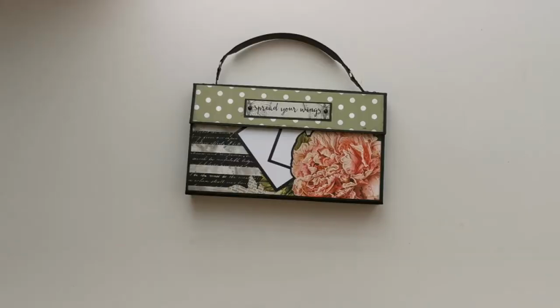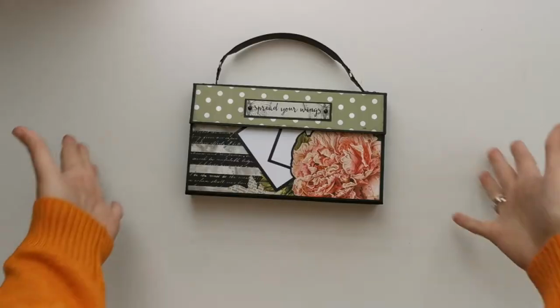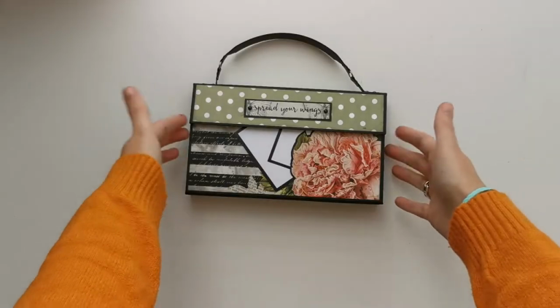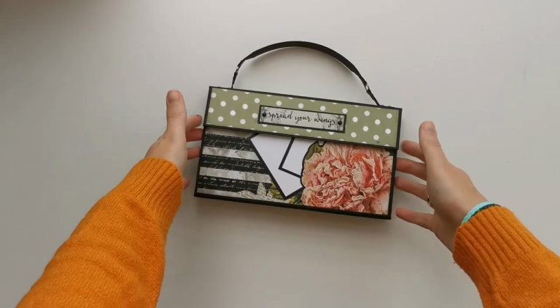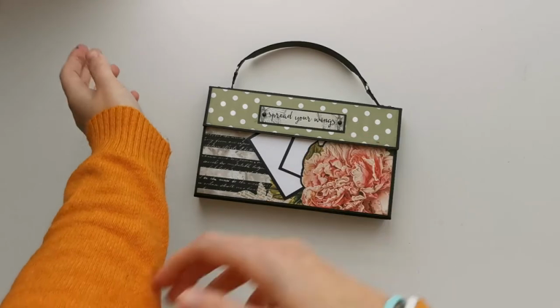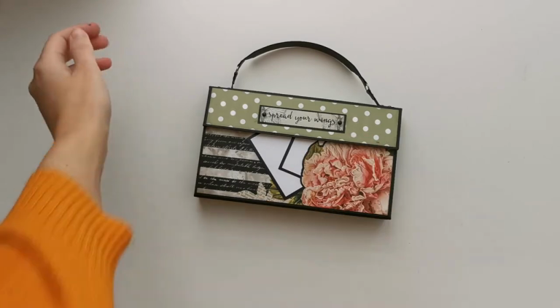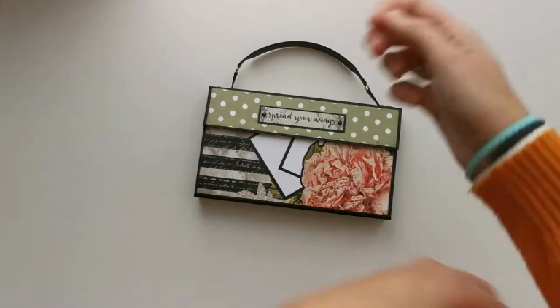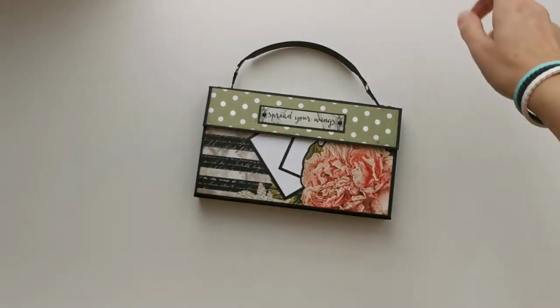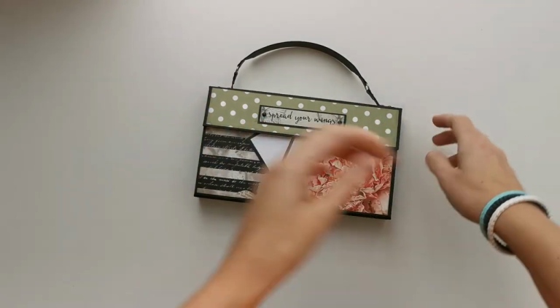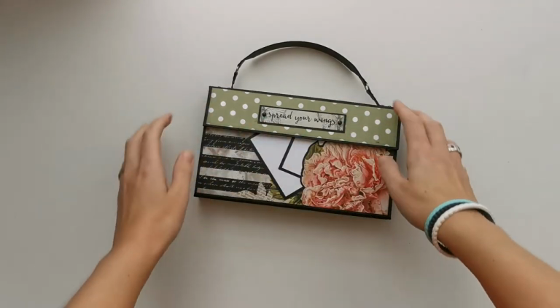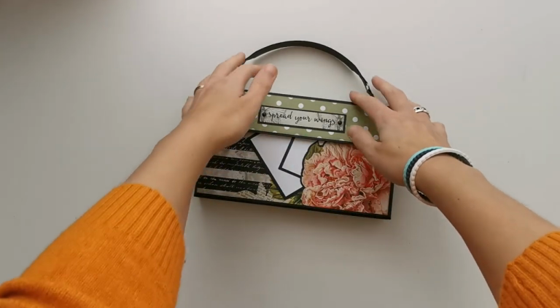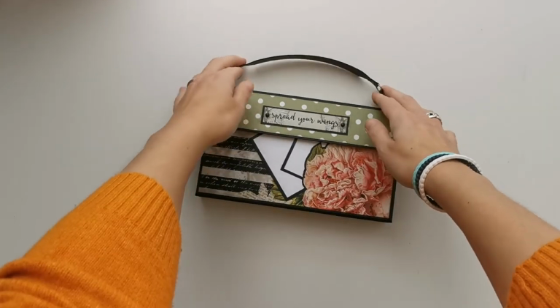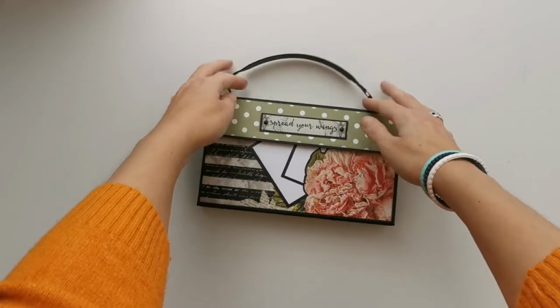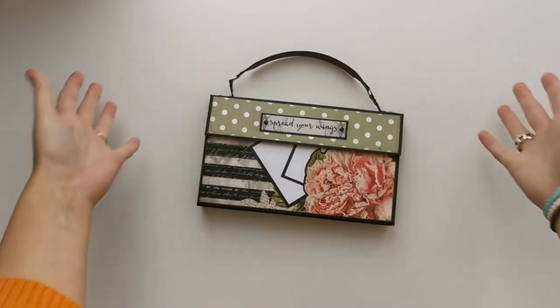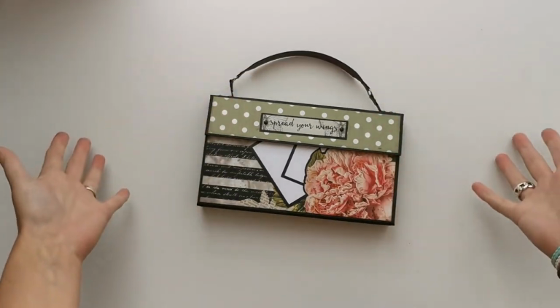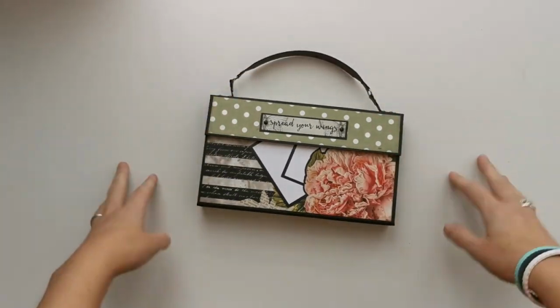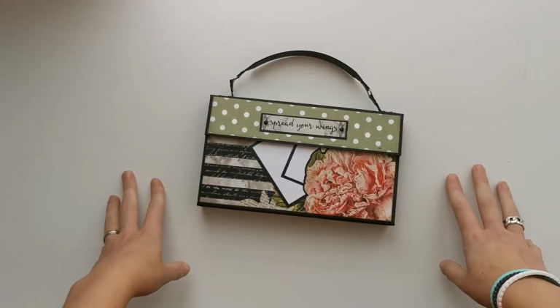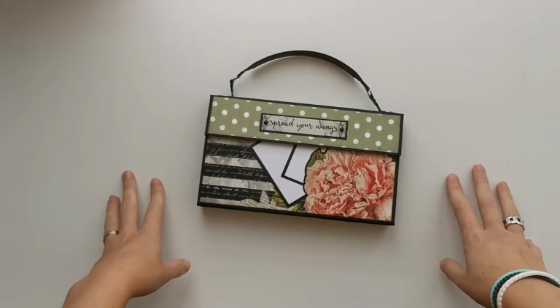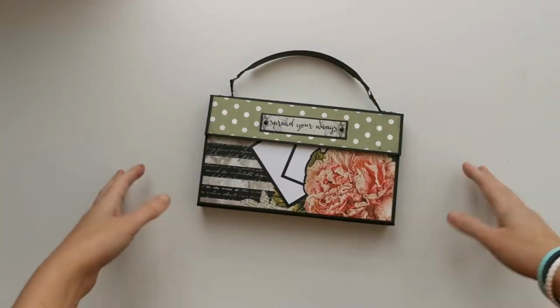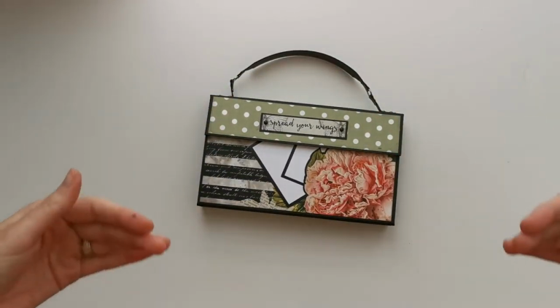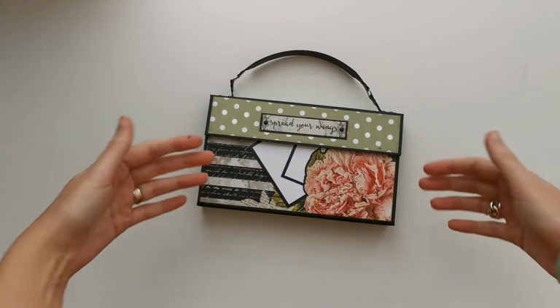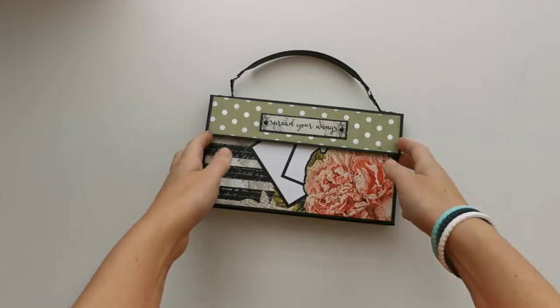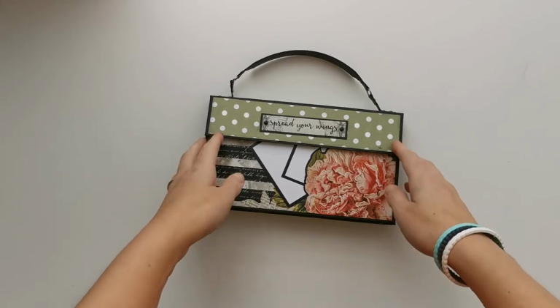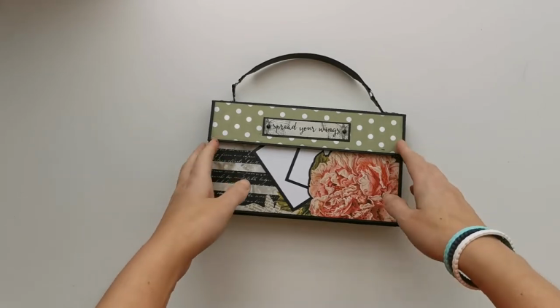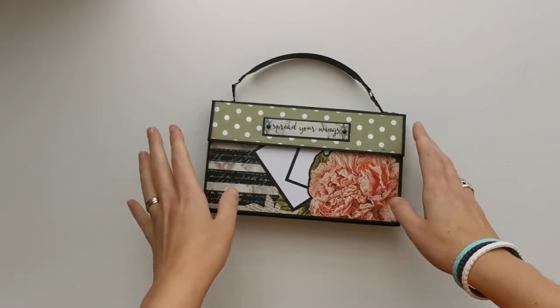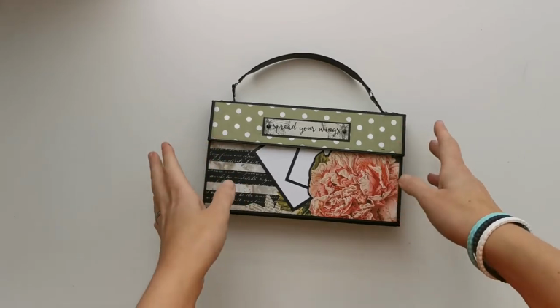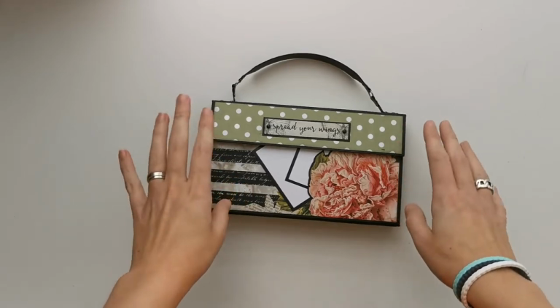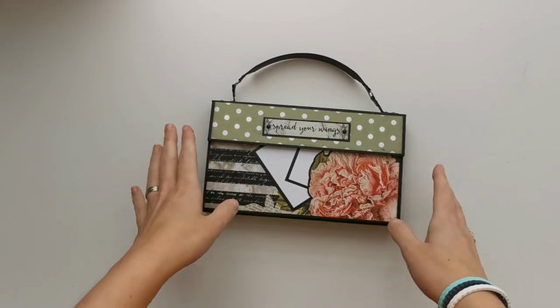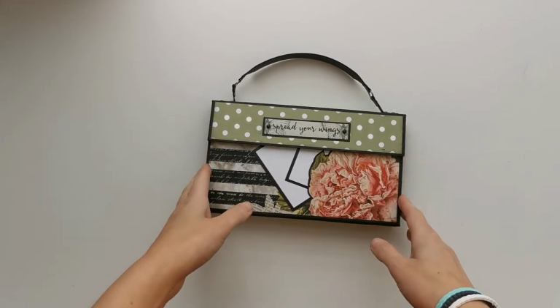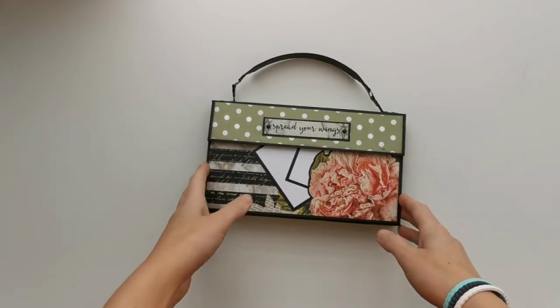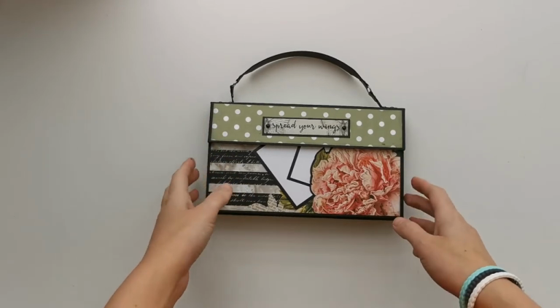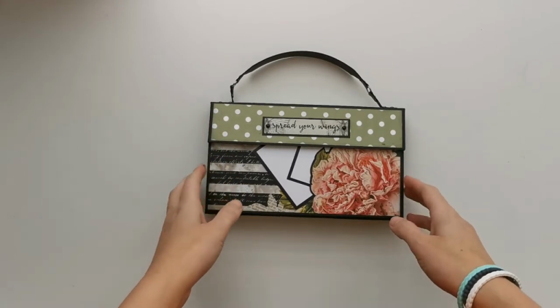So it's finished. I just finished filming the tutorial for the handle and the second bragburst. For me the second bragburst is done, and I want to show you what I did with the matting.